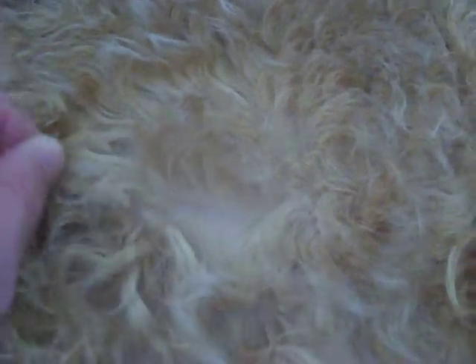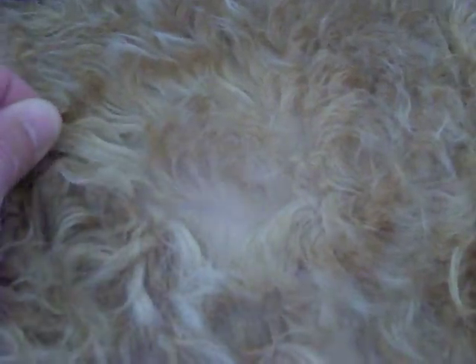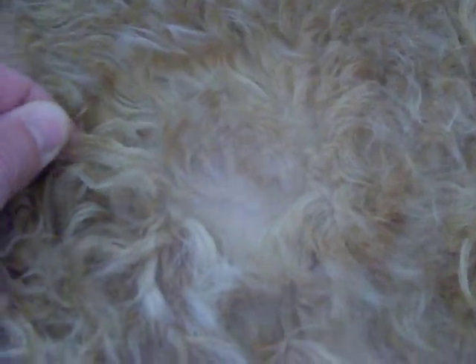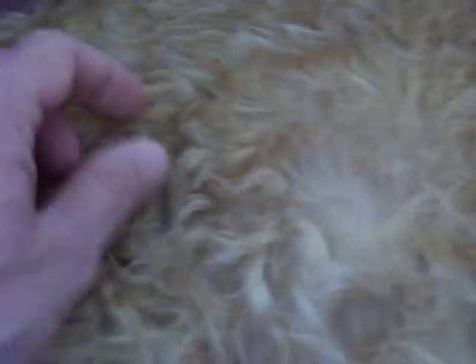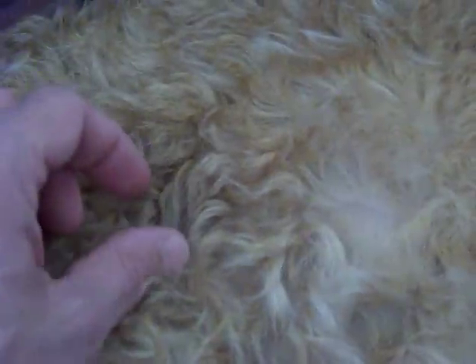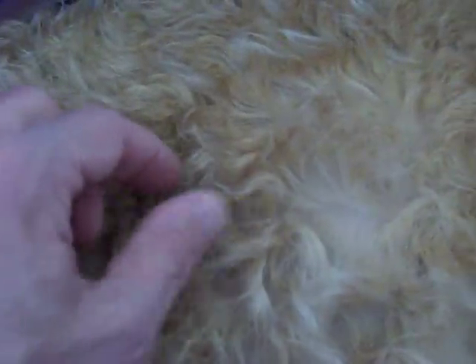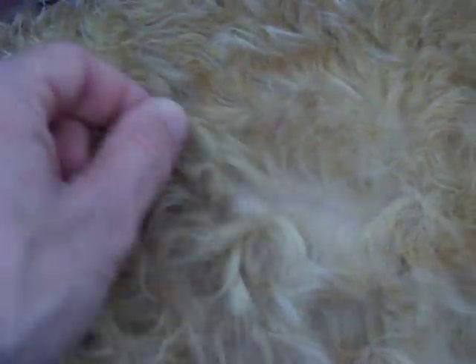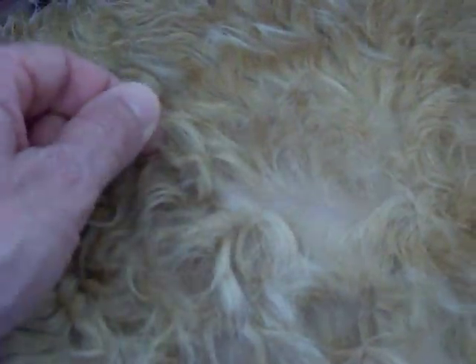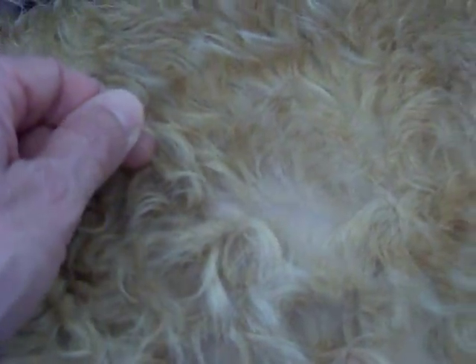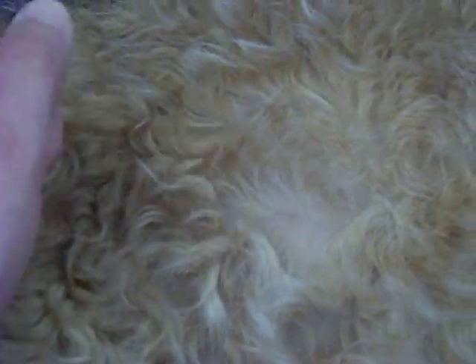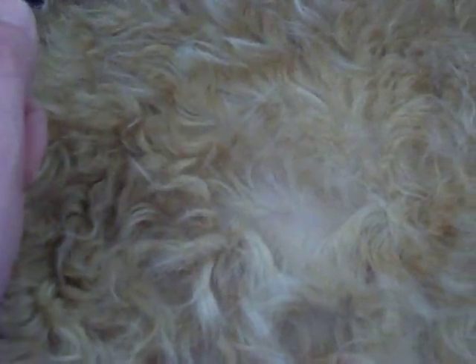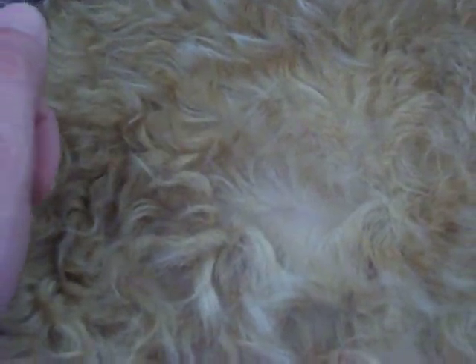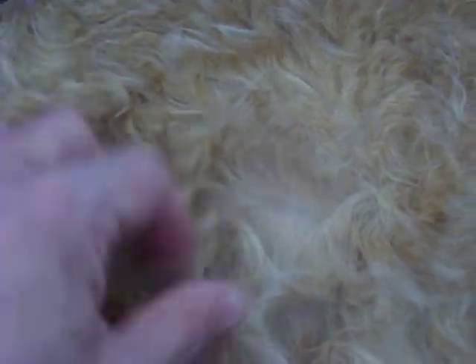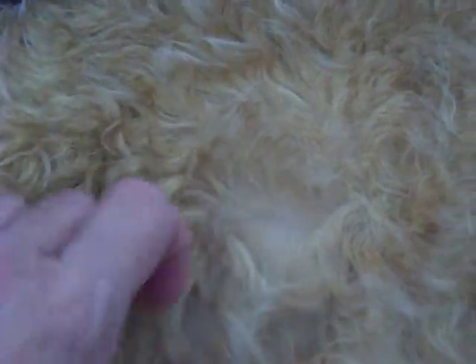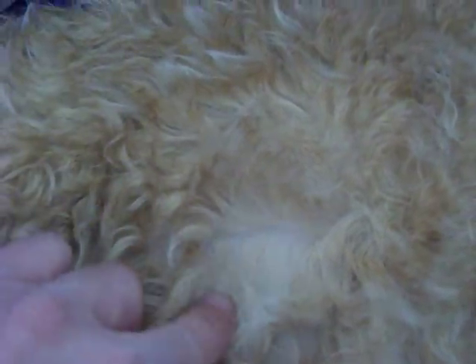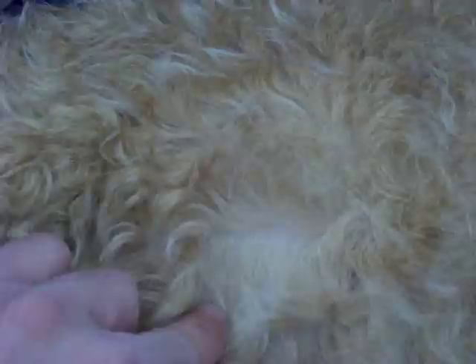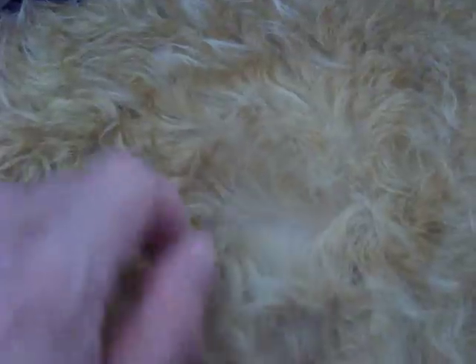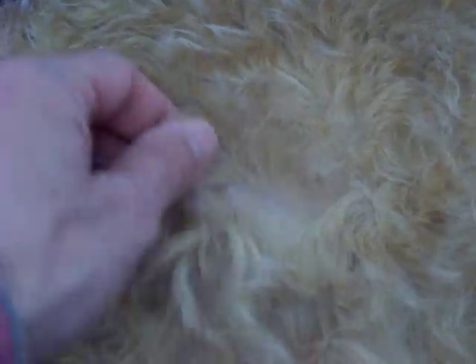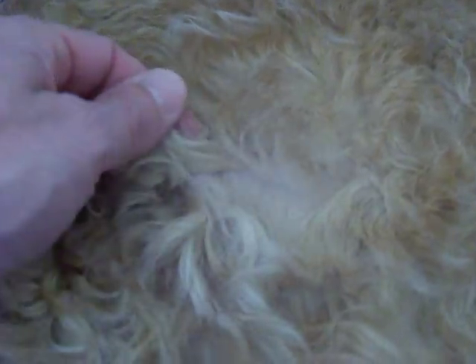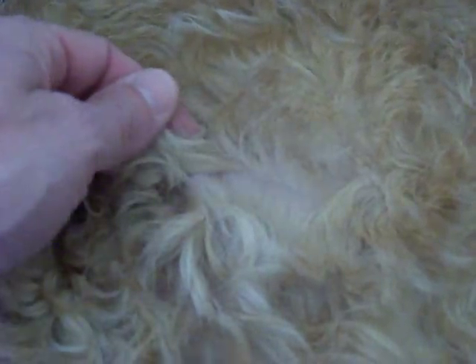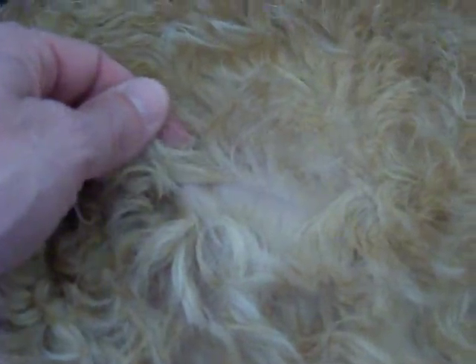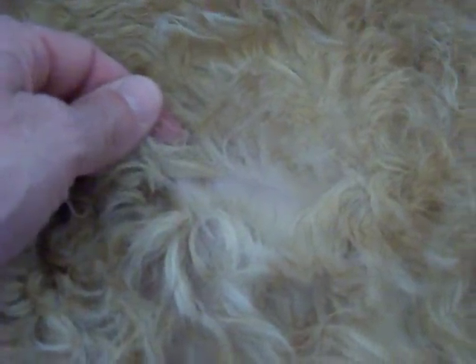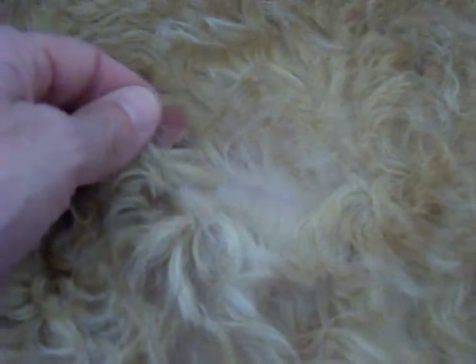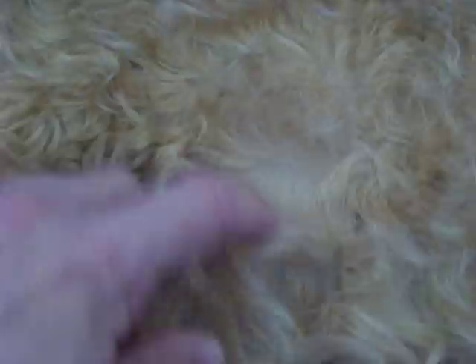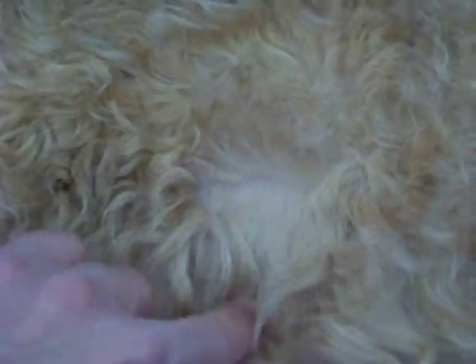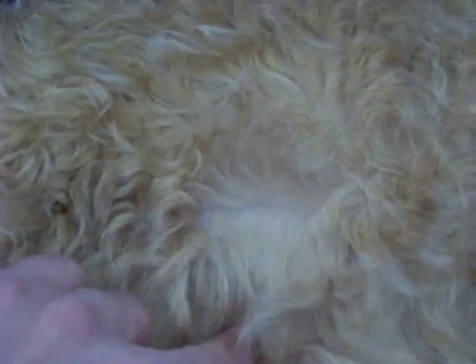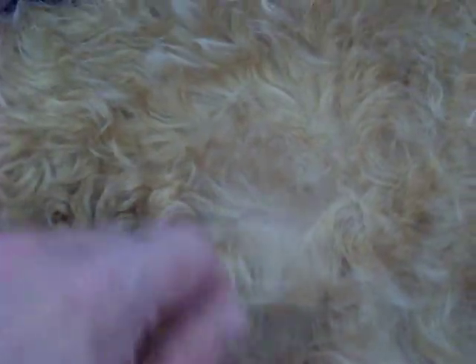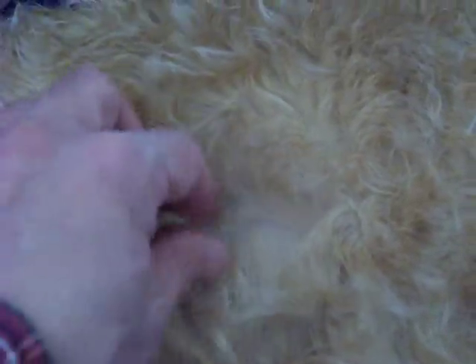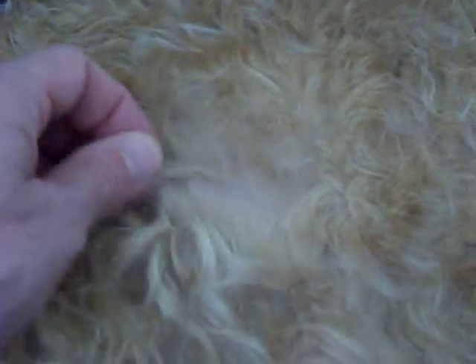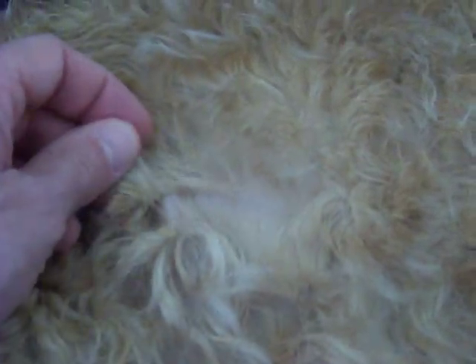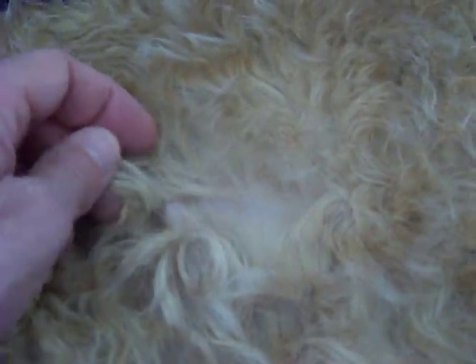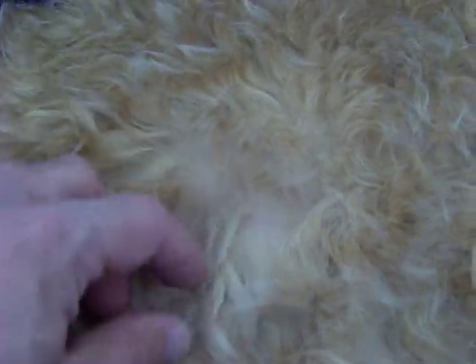If you clip them, they're going to lose their color. And also, when the hair dies, it doesn't shed. So you're going to have dead hair on the dog and that's not good for her skin.